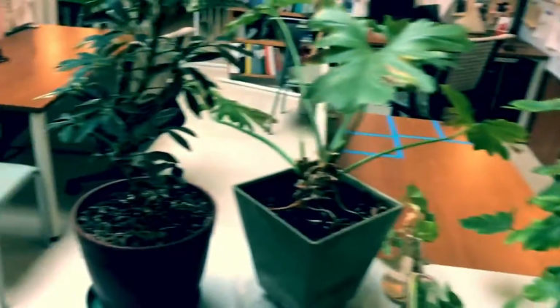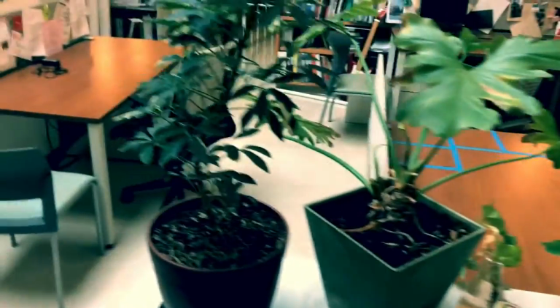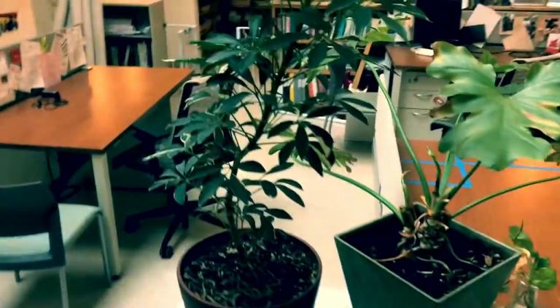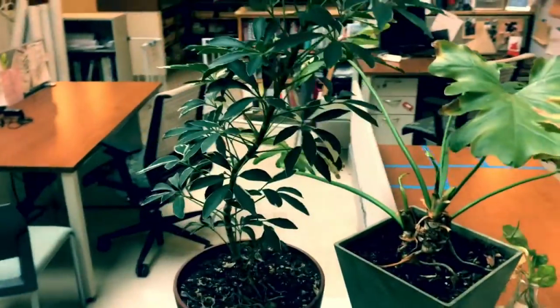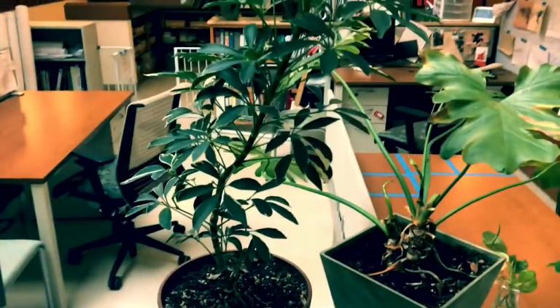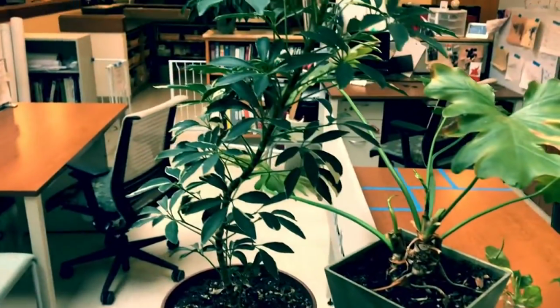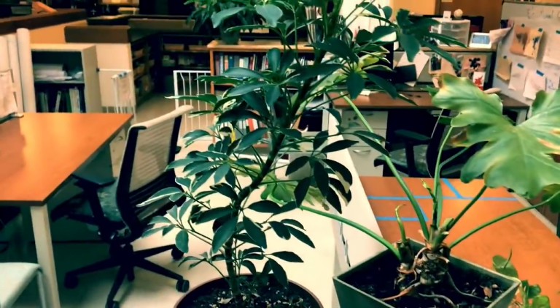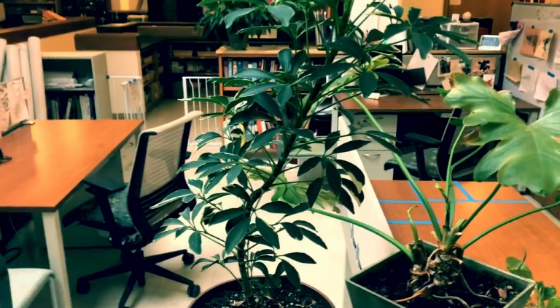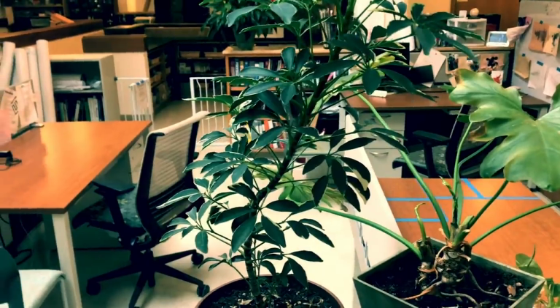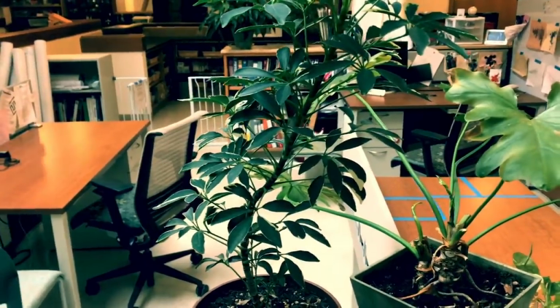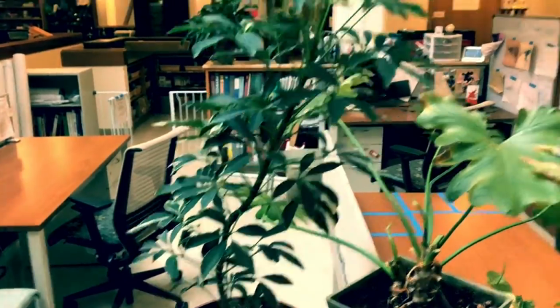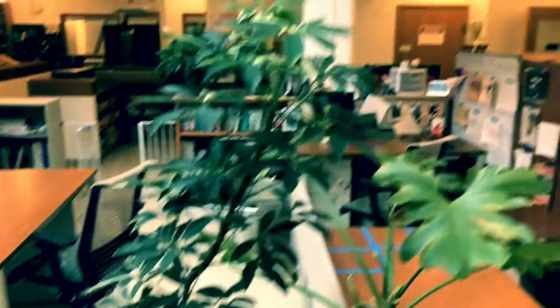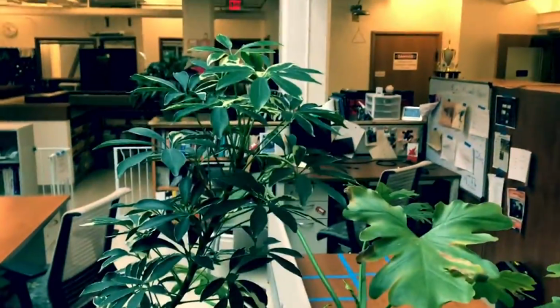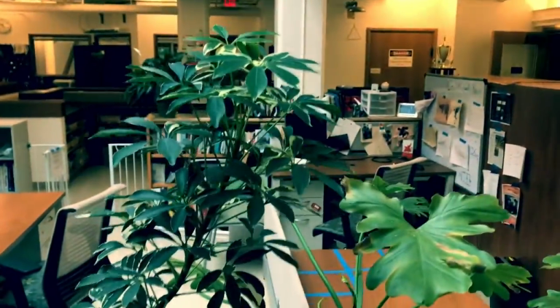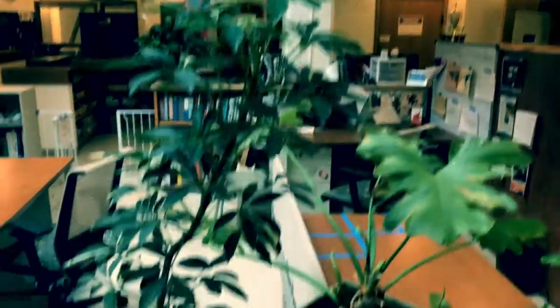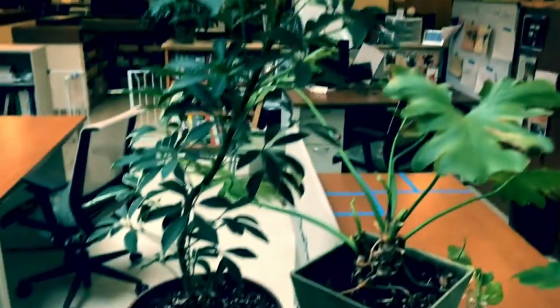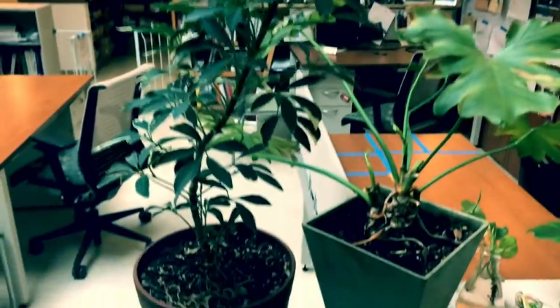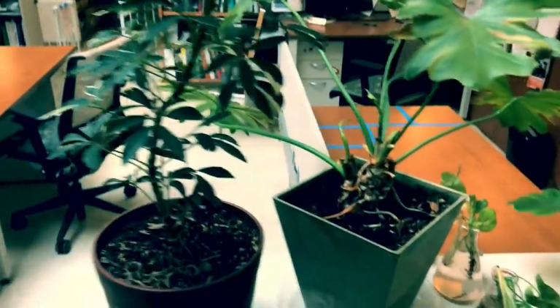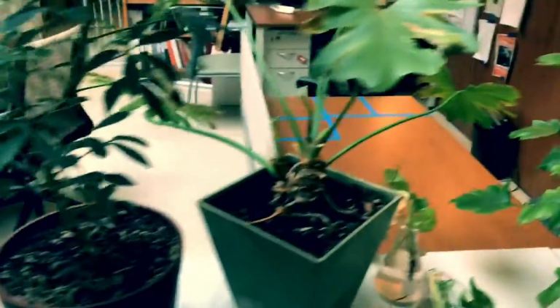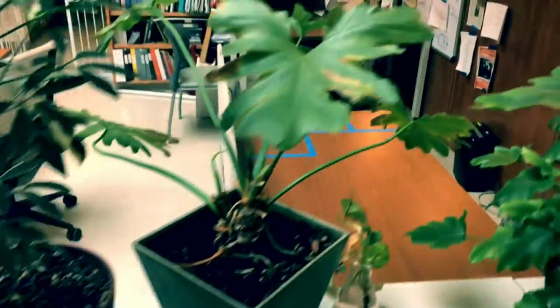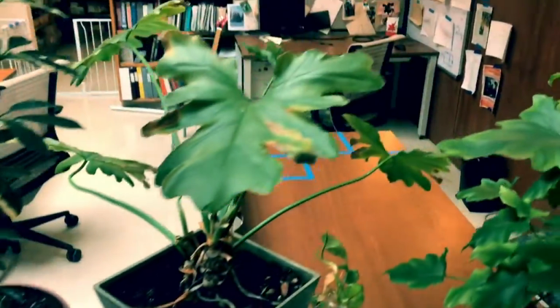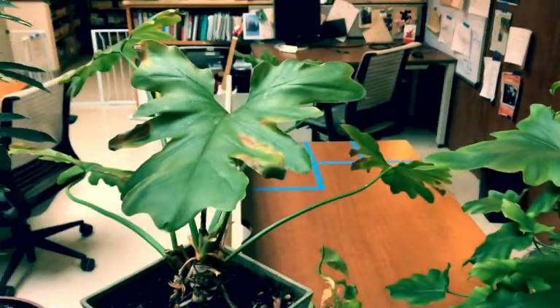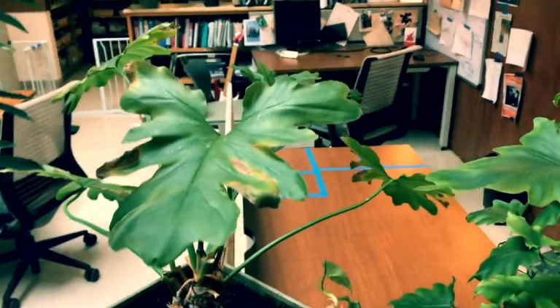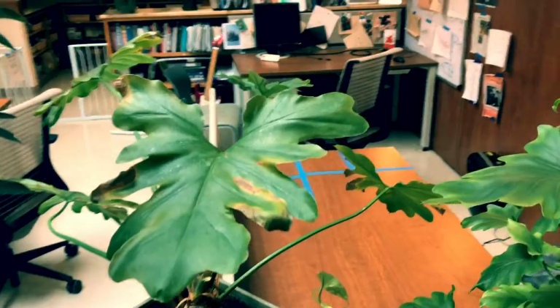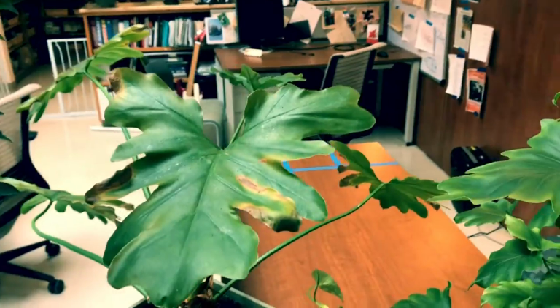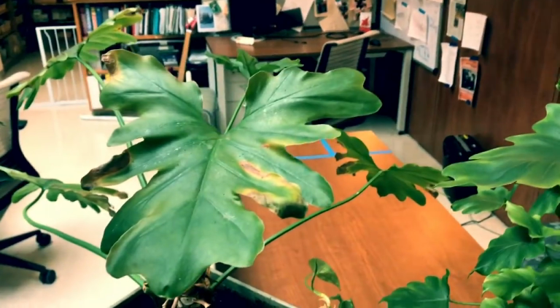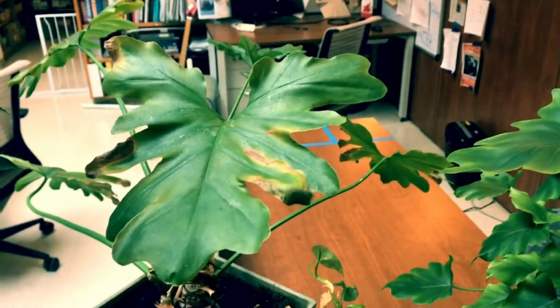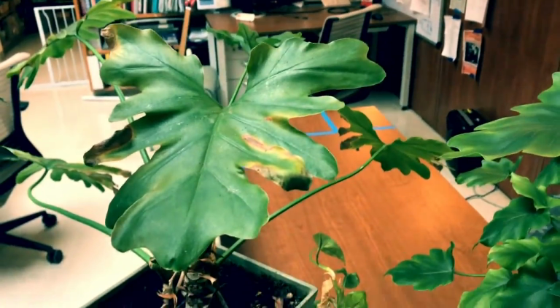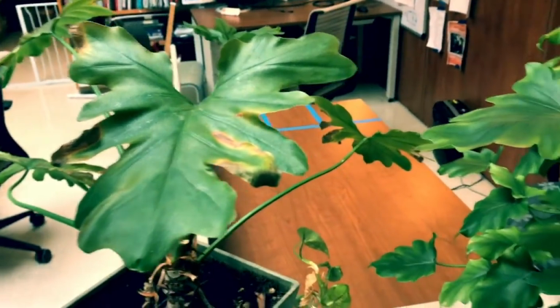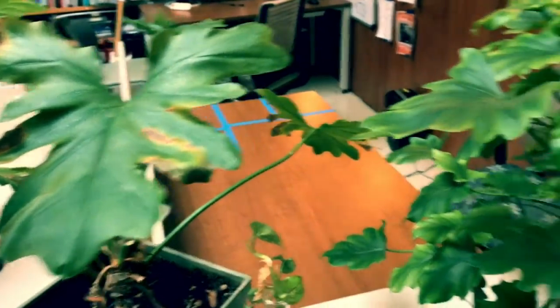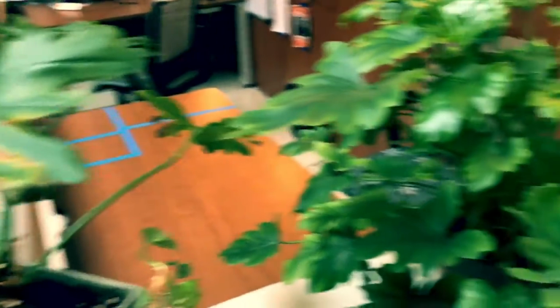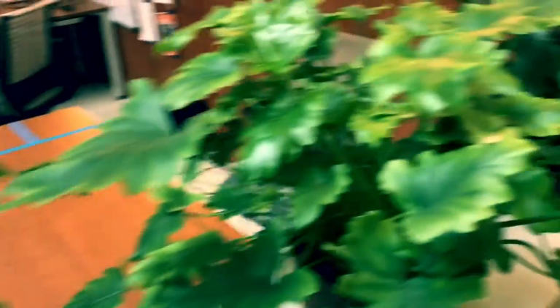This is called an umbrella tree. And another split-leaf philodendron that's not doing so well.